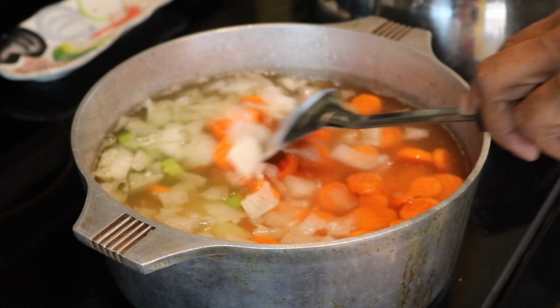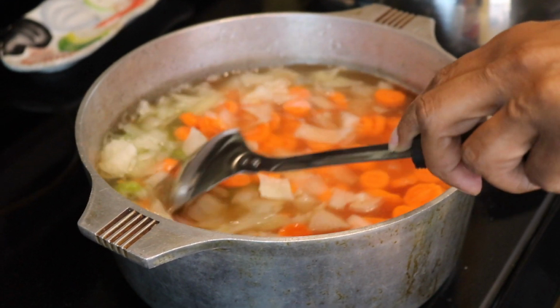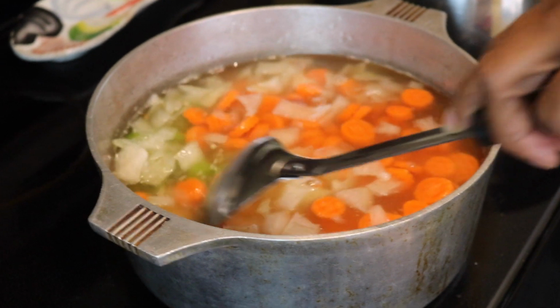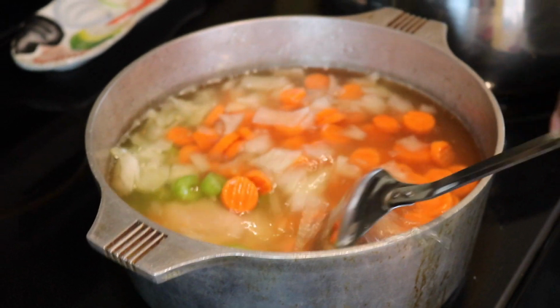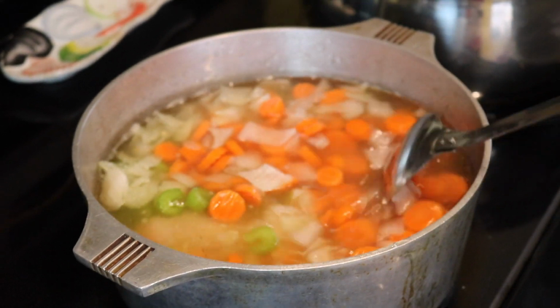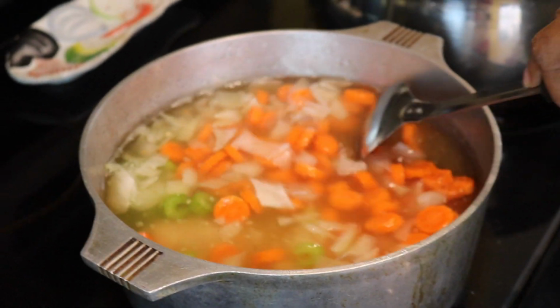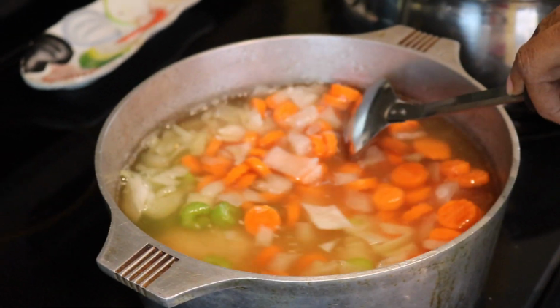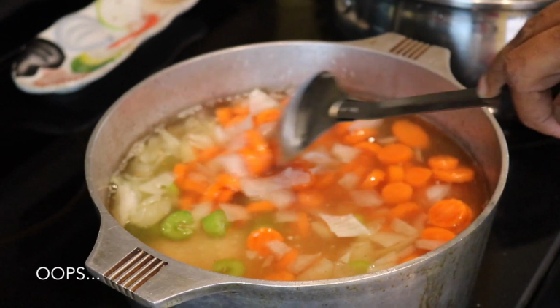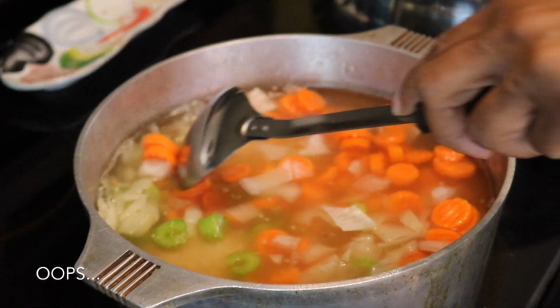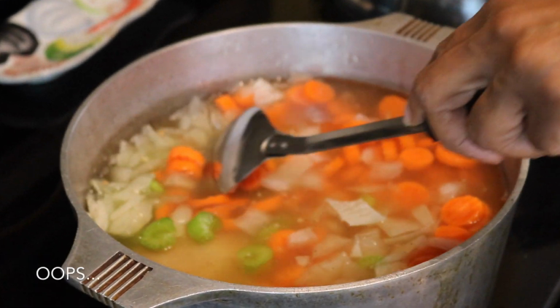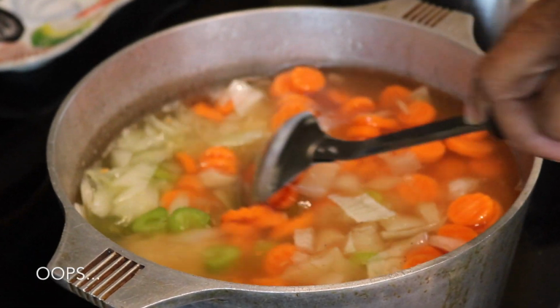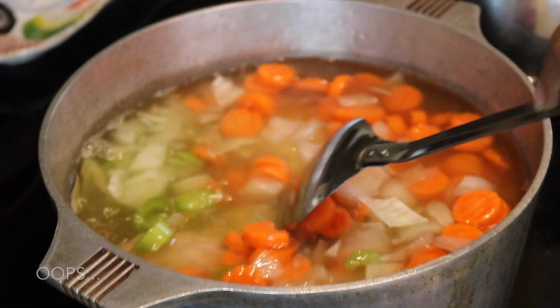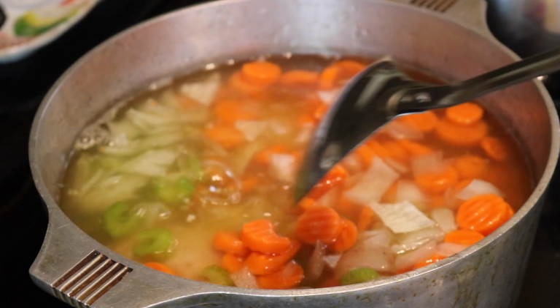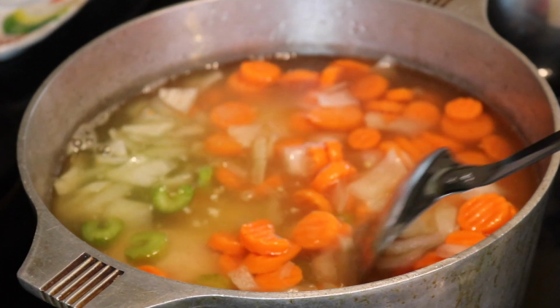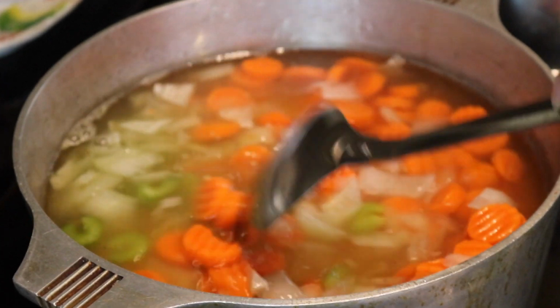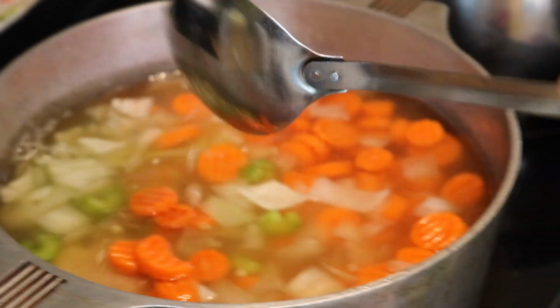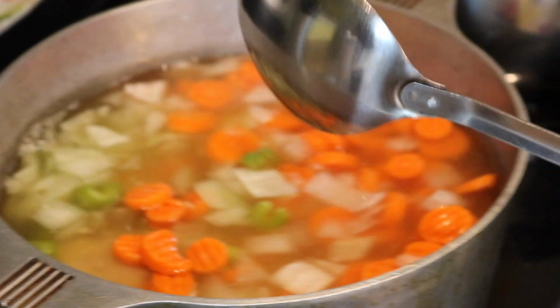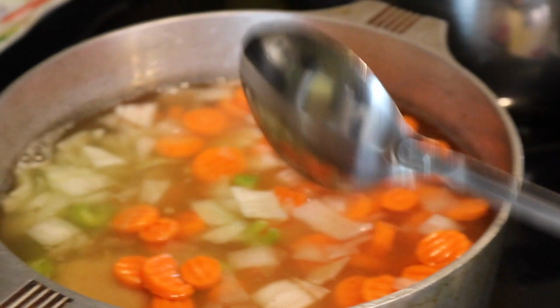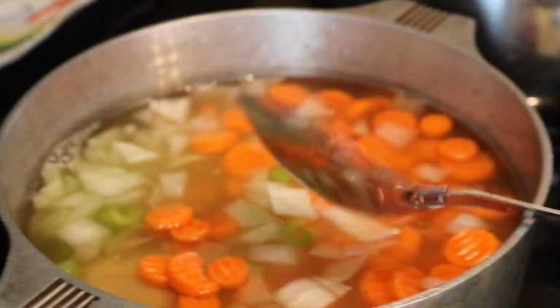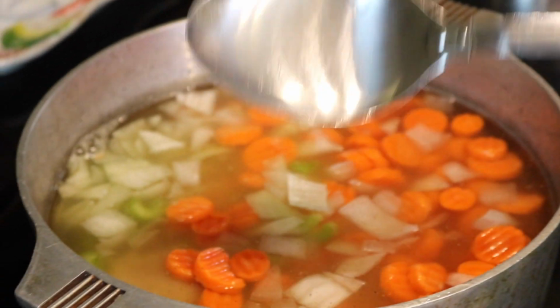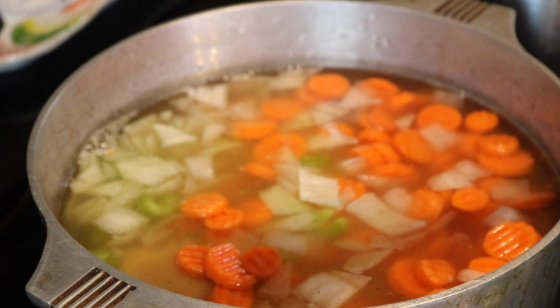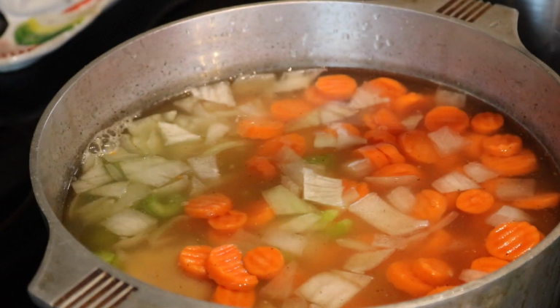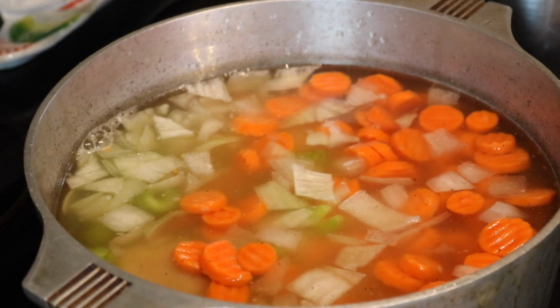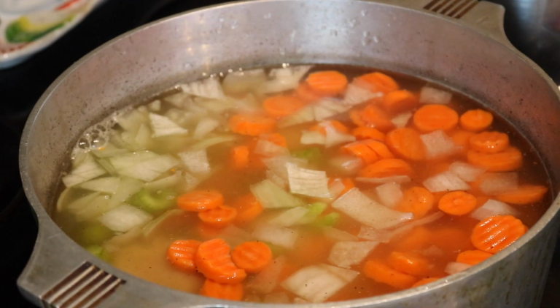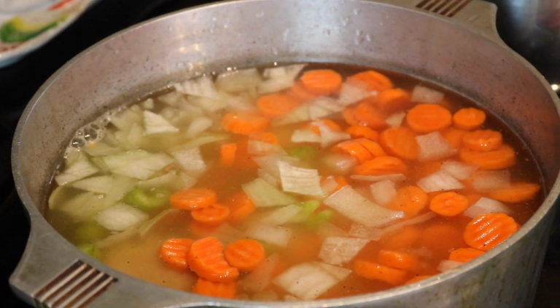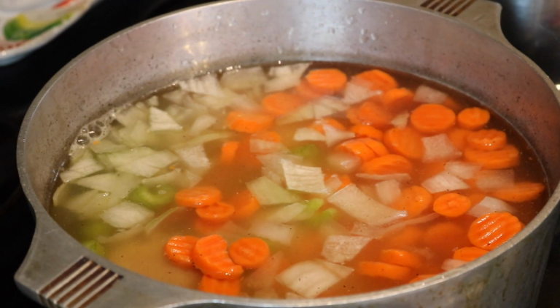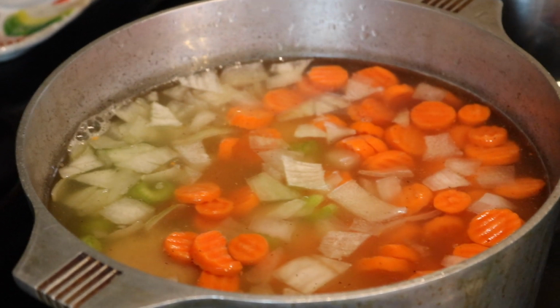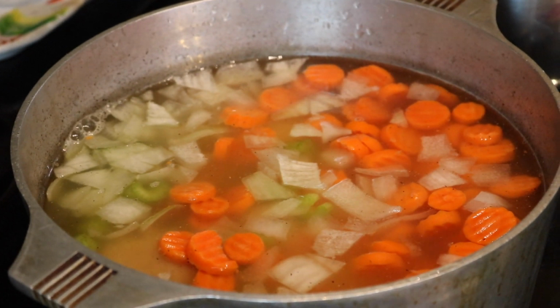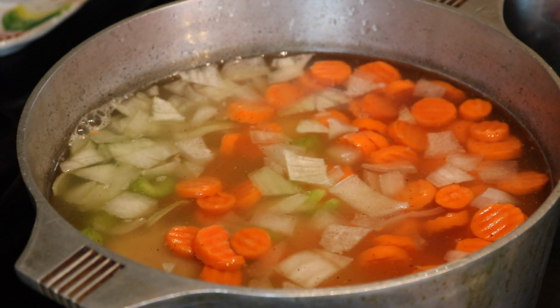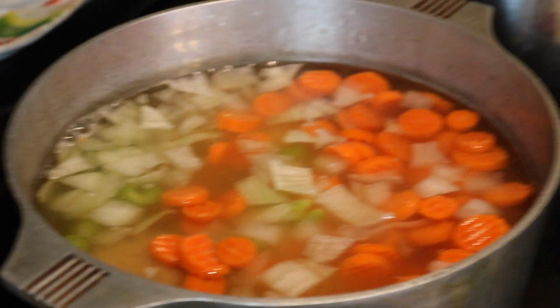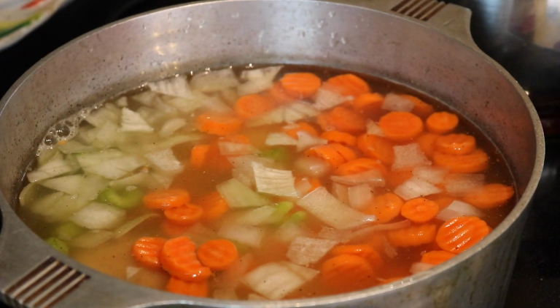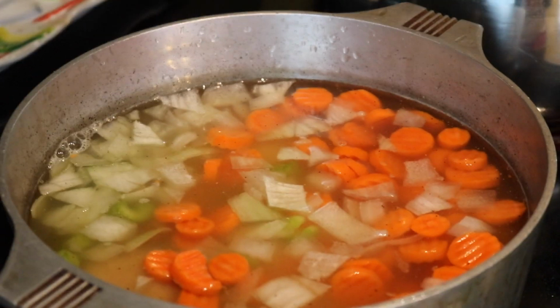Mix that in and let that boil for about an hour and a half.